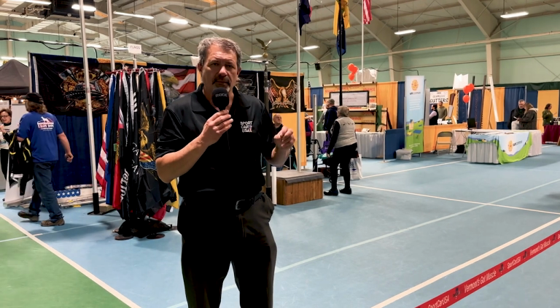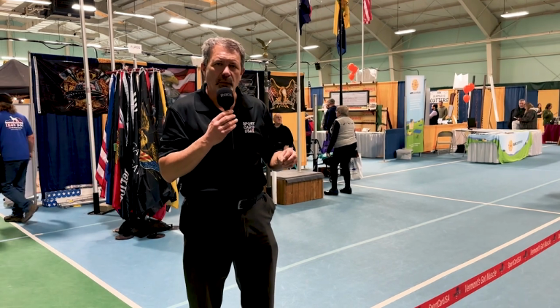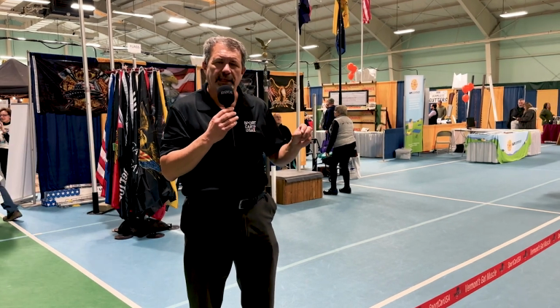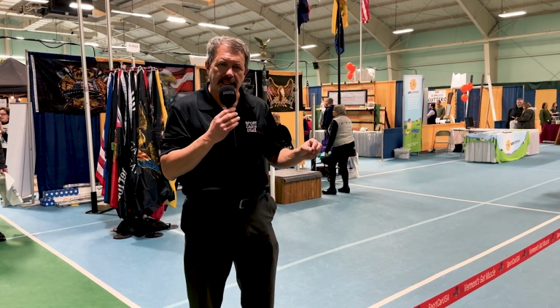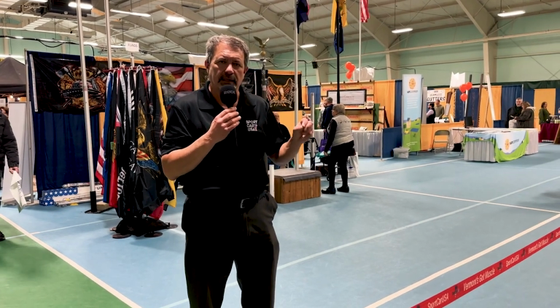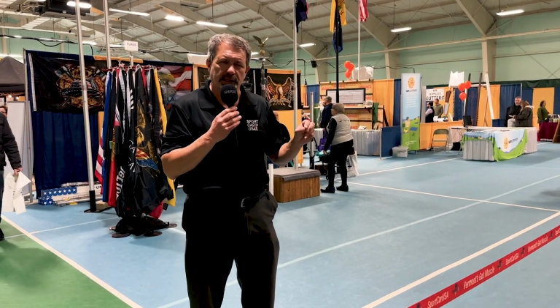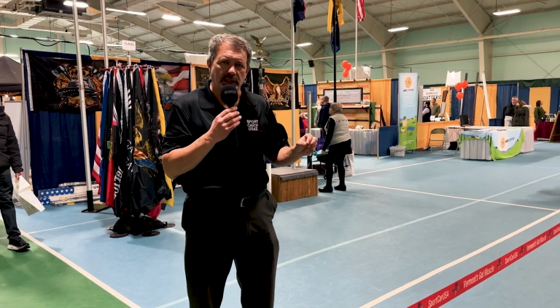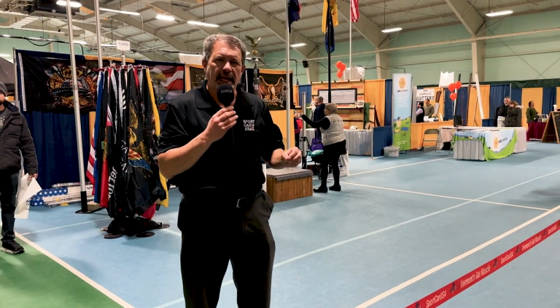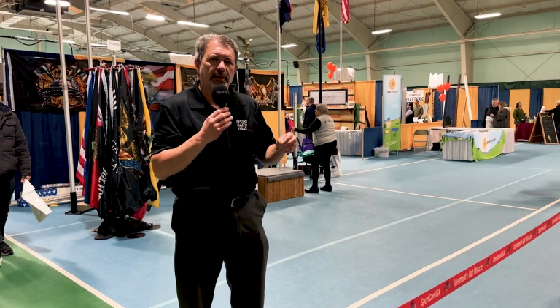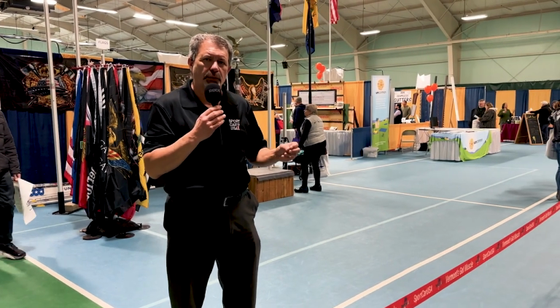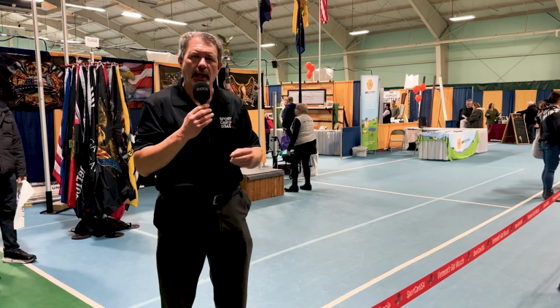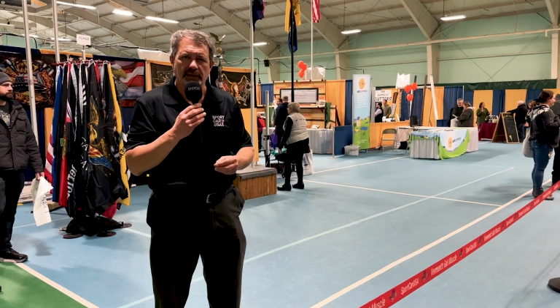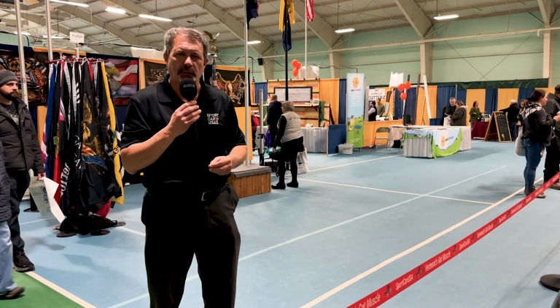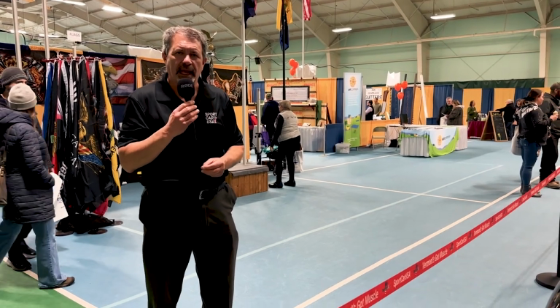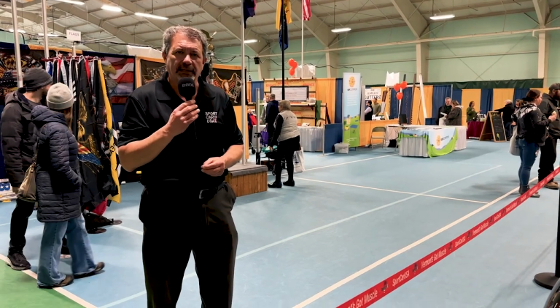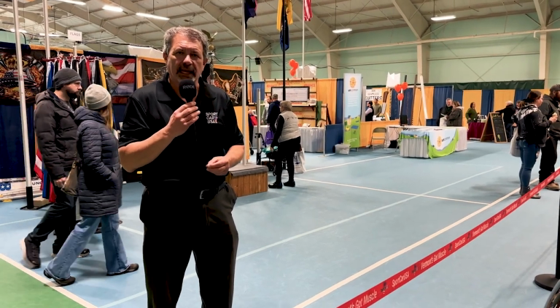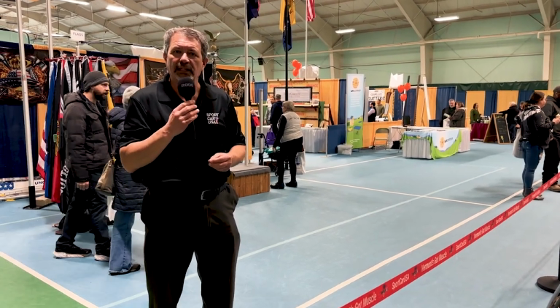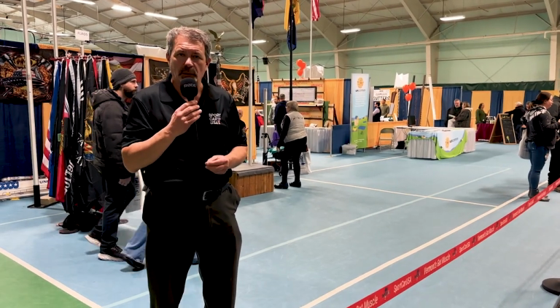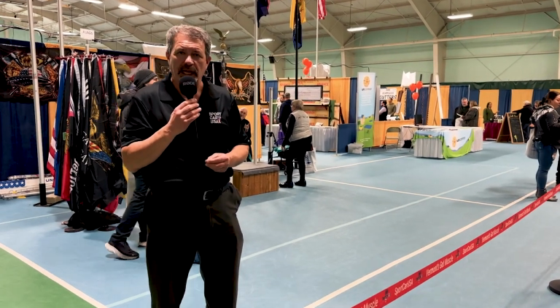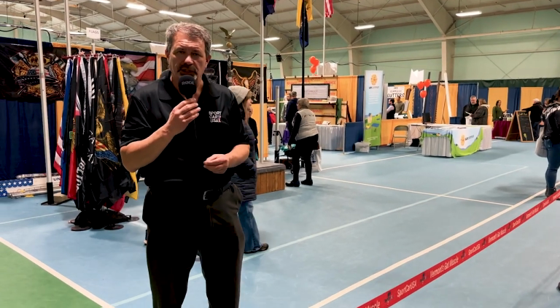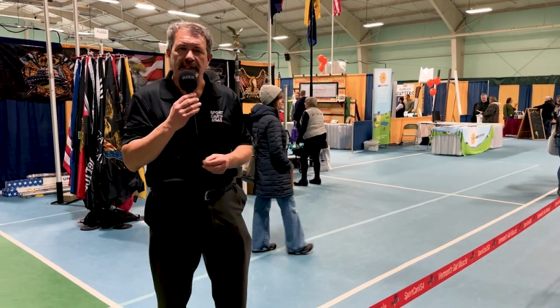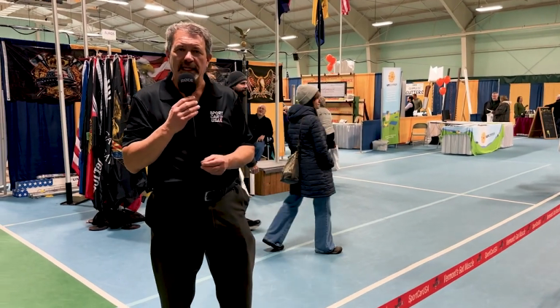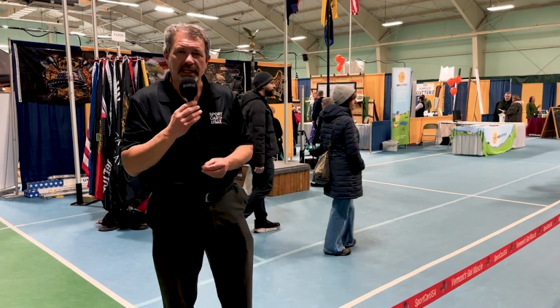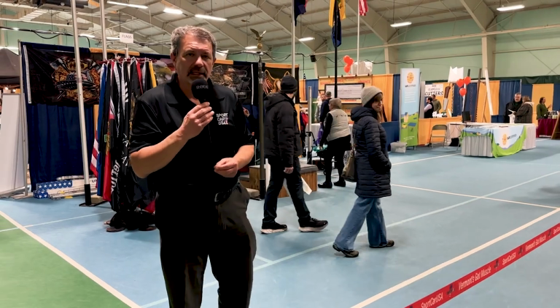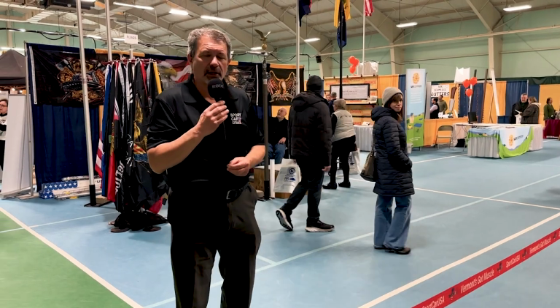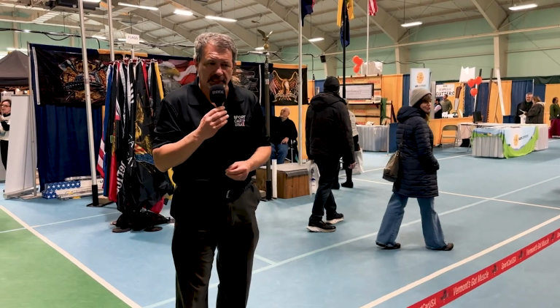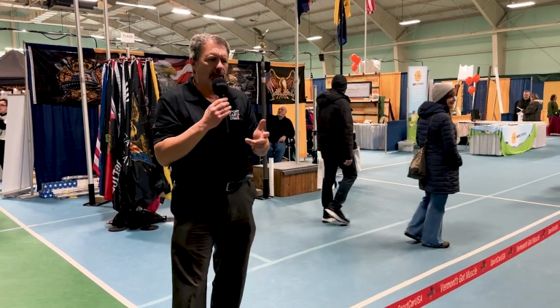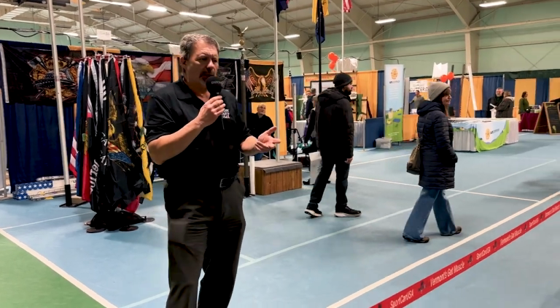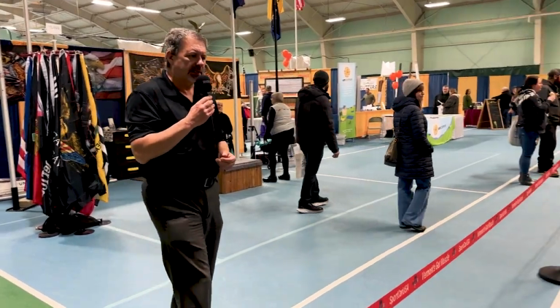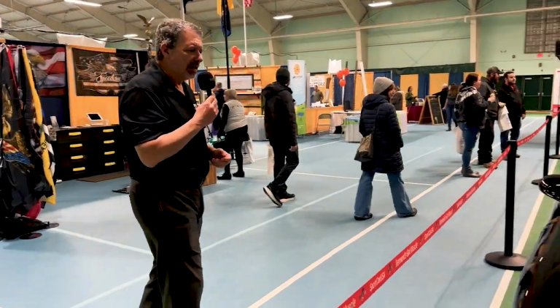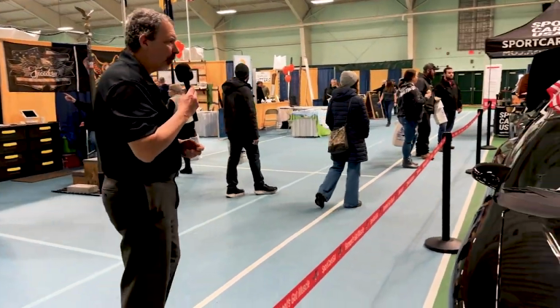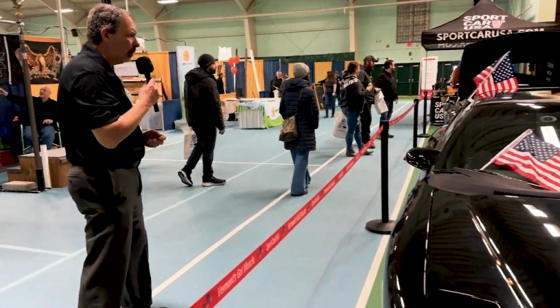The May one will be at the downtown store, as I mentioned. And the June through August event will be at the Handy Toyota location, just off exit 20 in St. Albans. Let's take a look at what we brought here today at Sport Car USA.